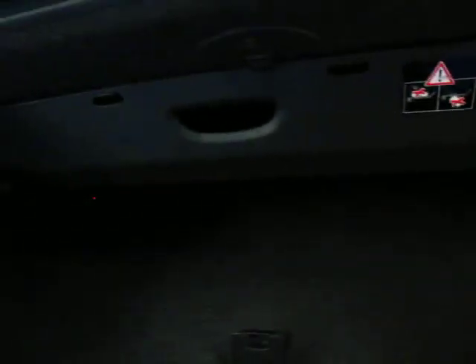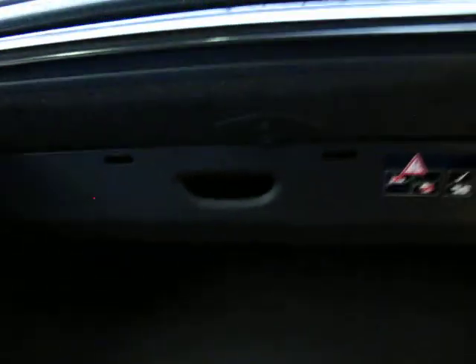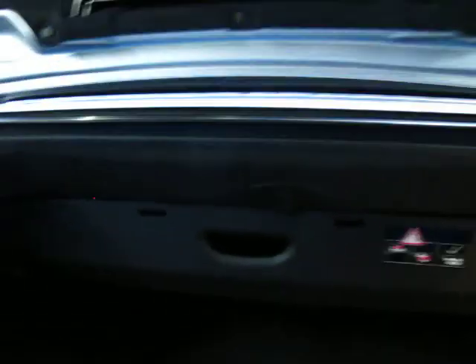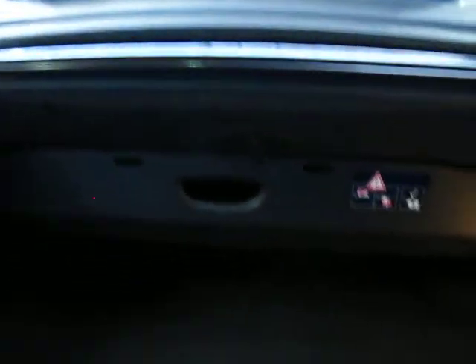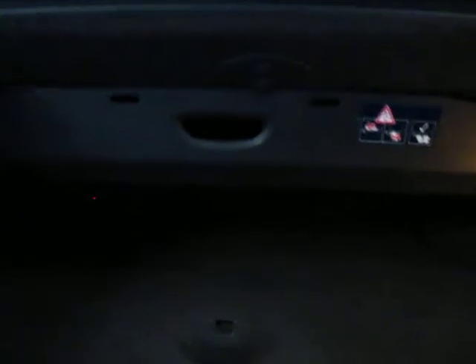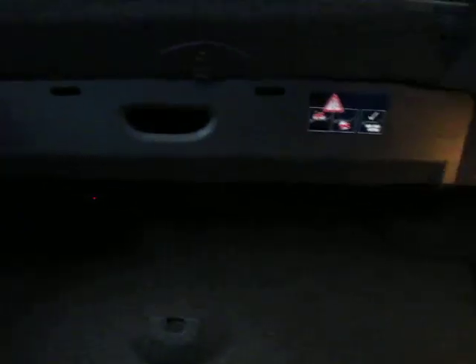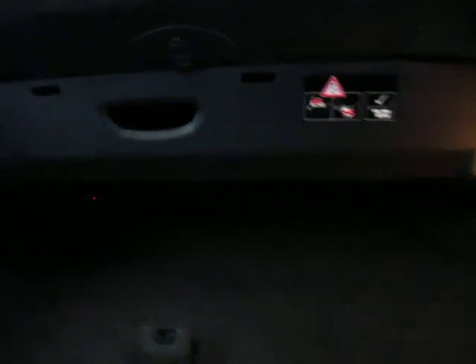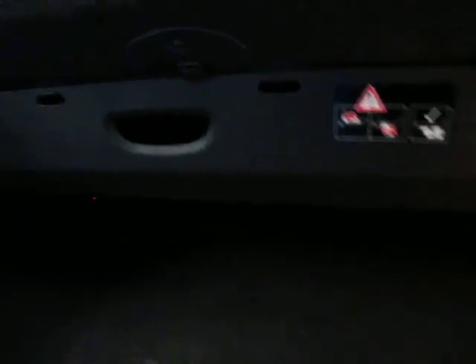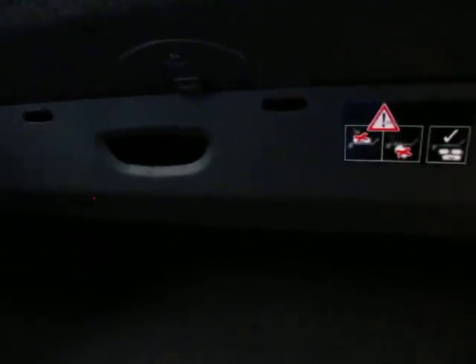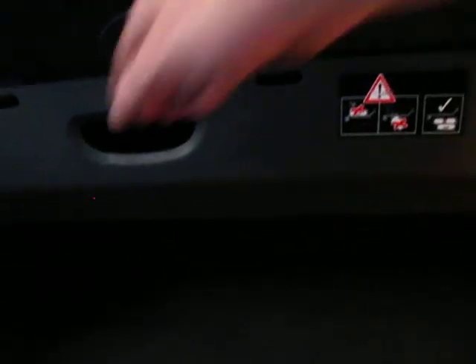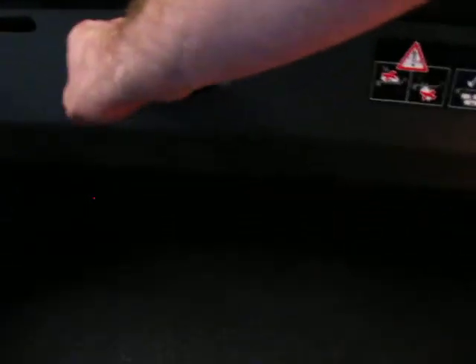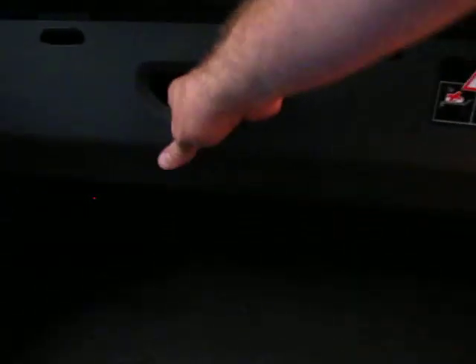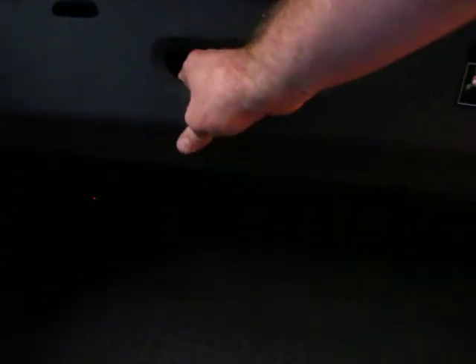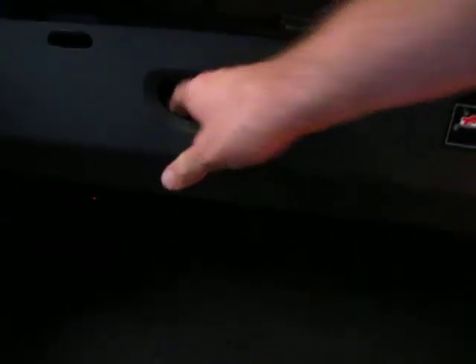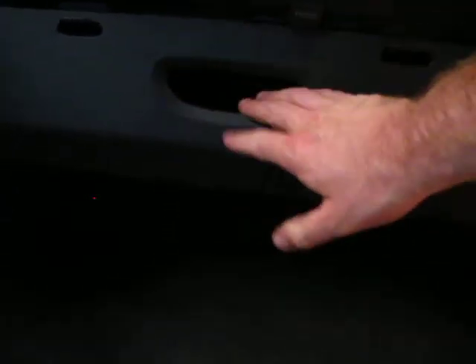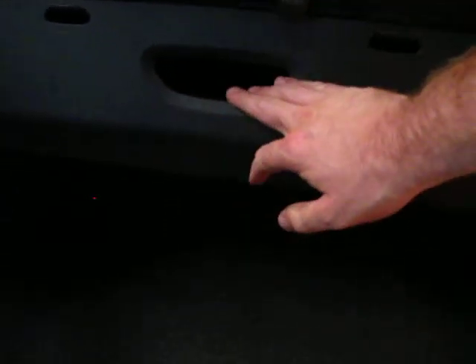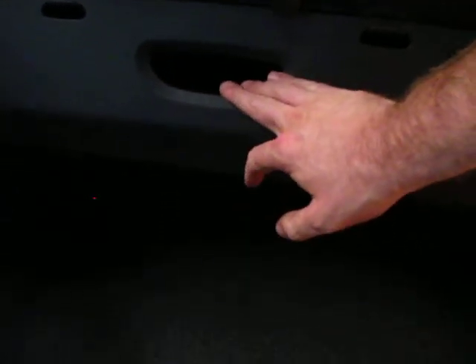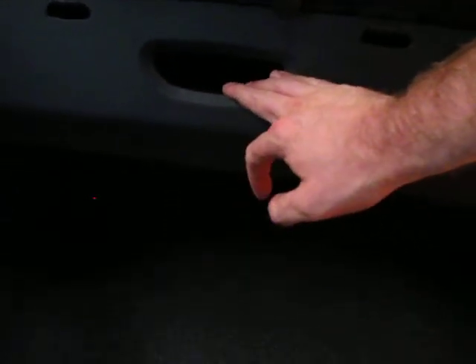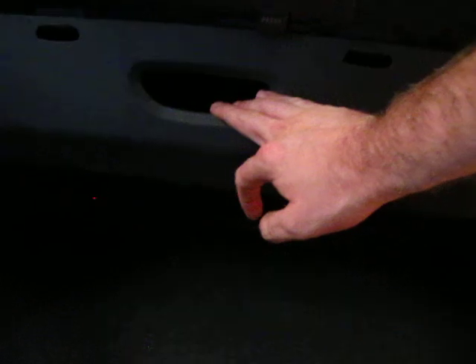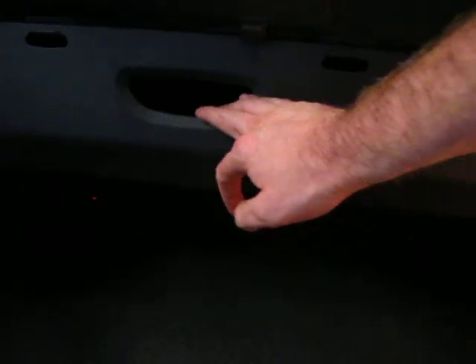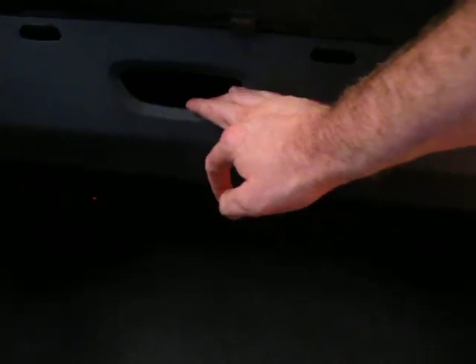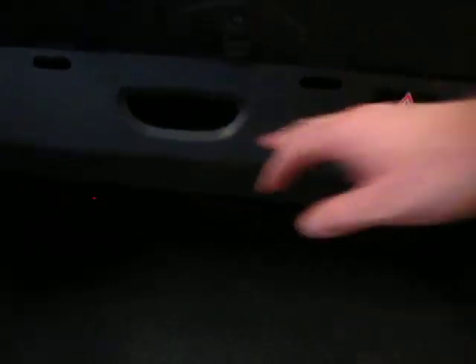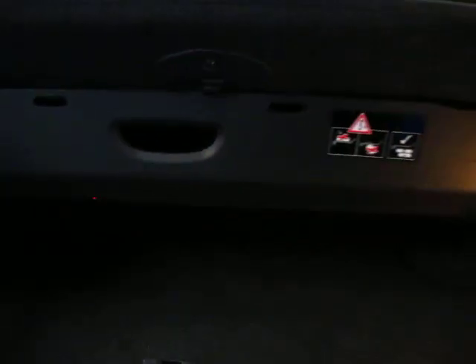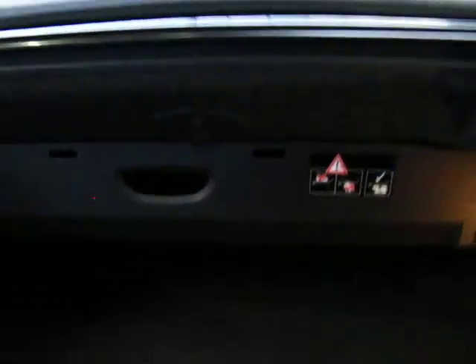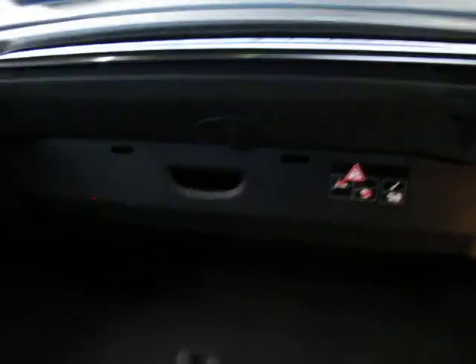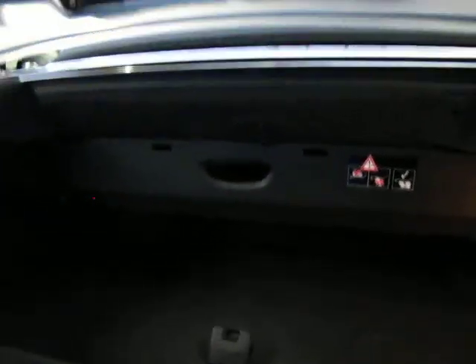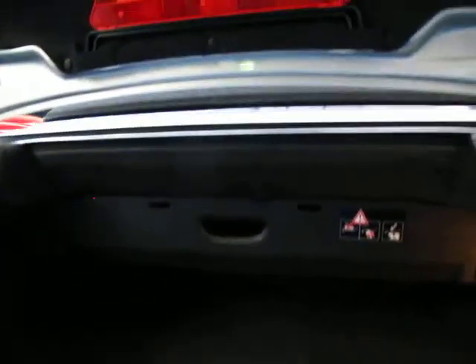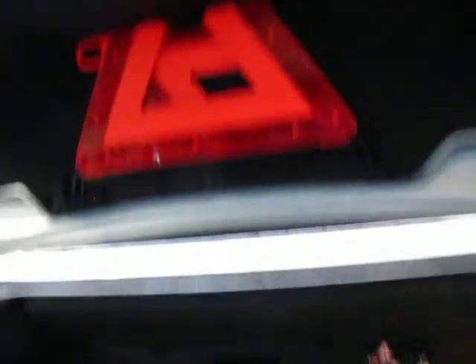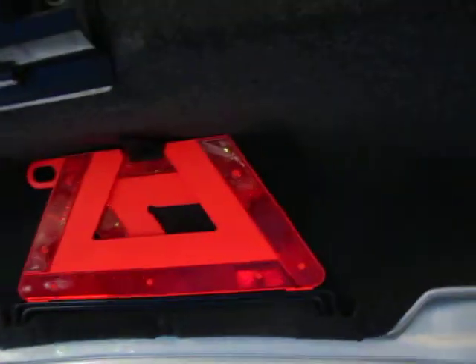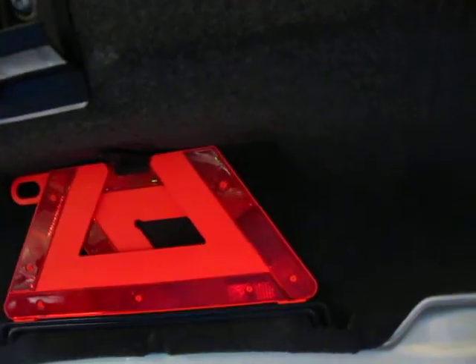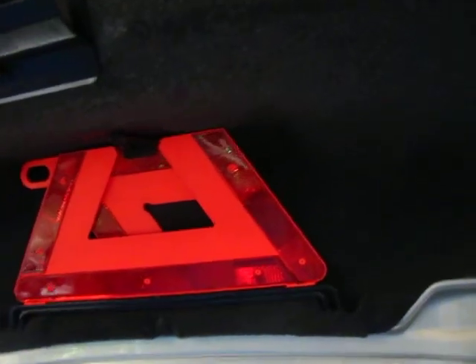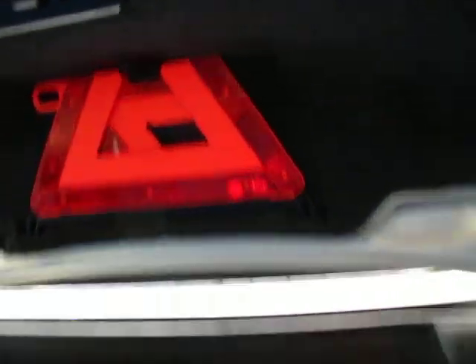It's got a med kit. When the roof's down, this section is down like this, but if you're not actually using the roof you can put that up to give you a lot more boot space. There's a warning triangle in there as well.